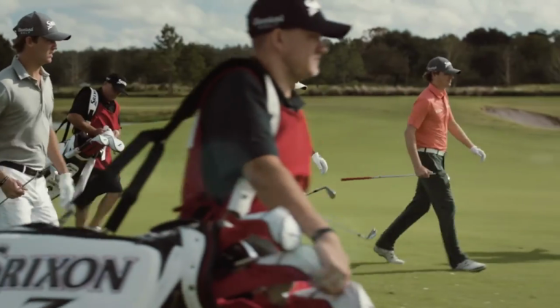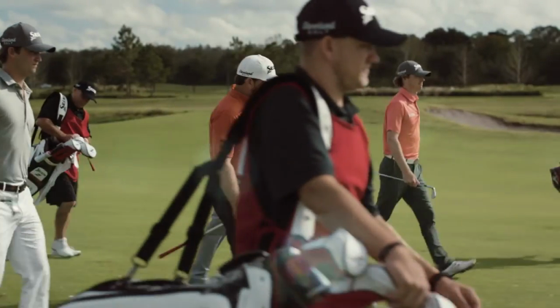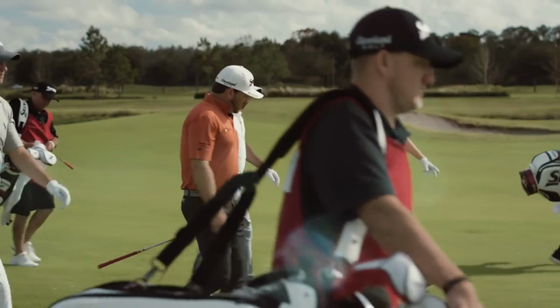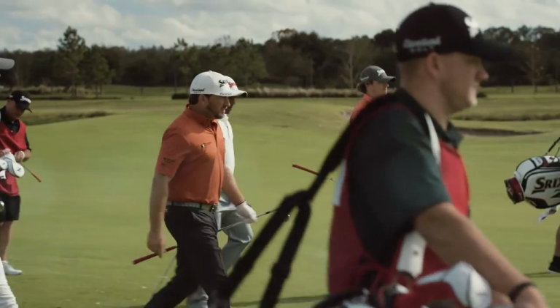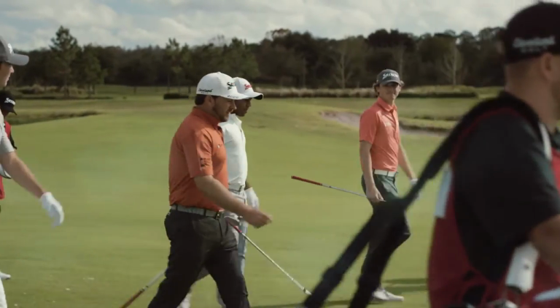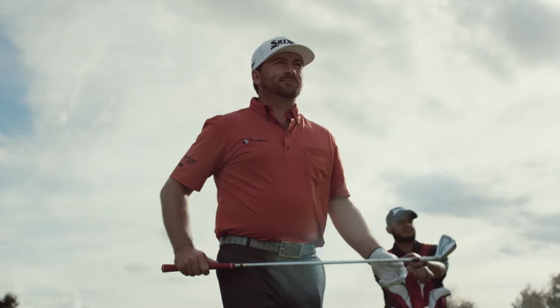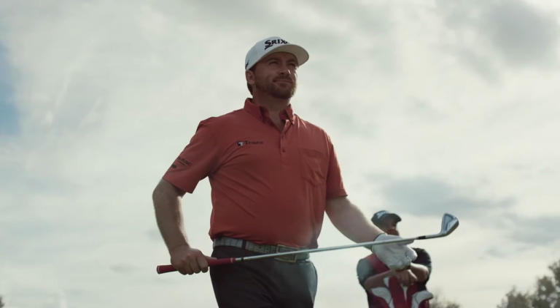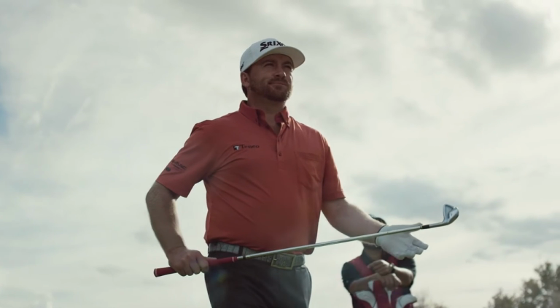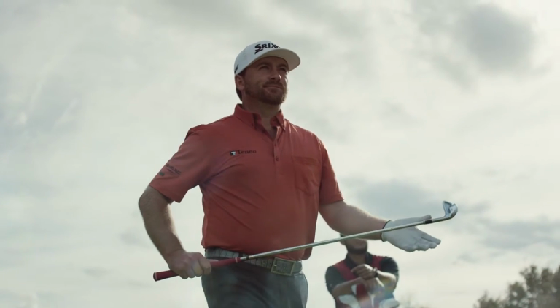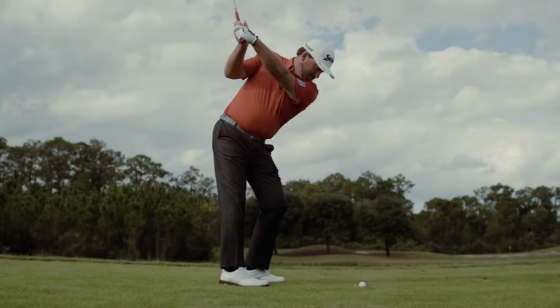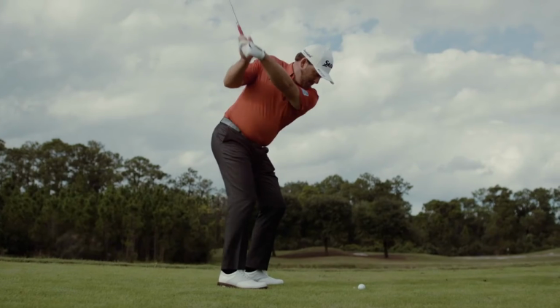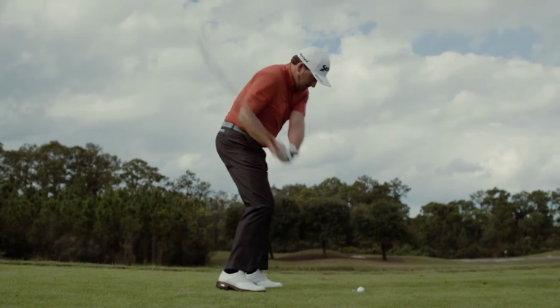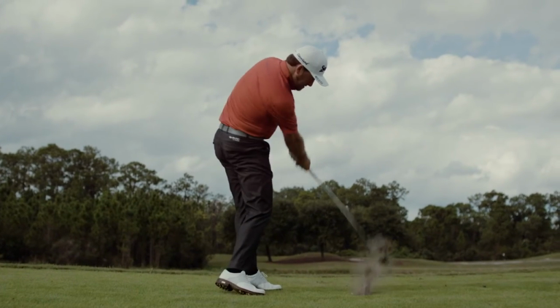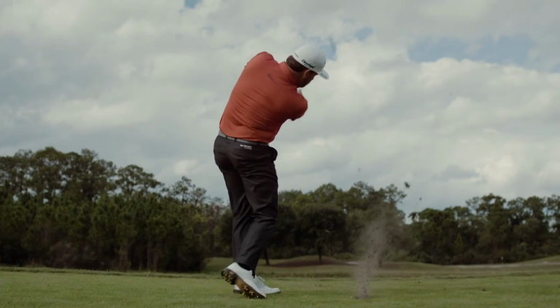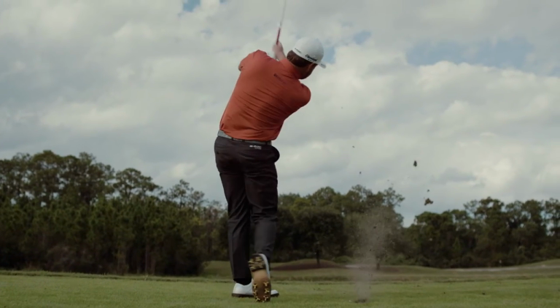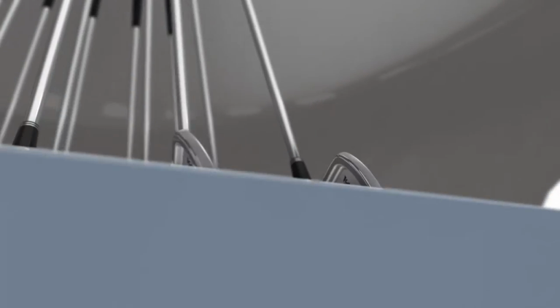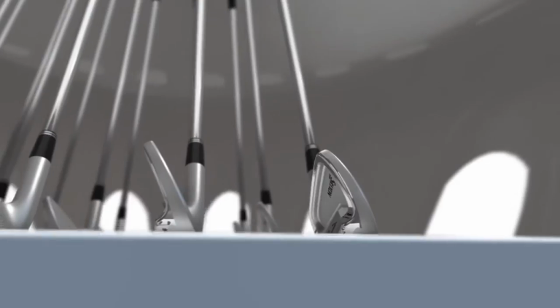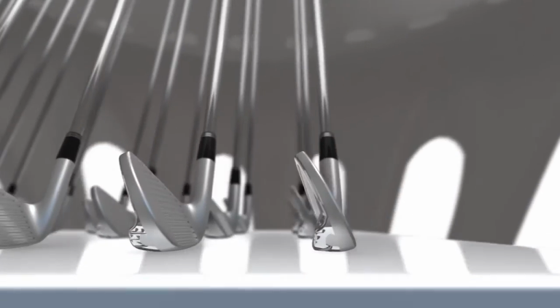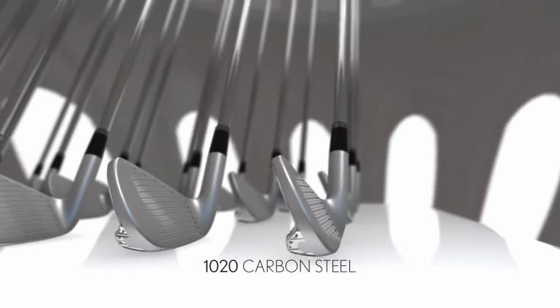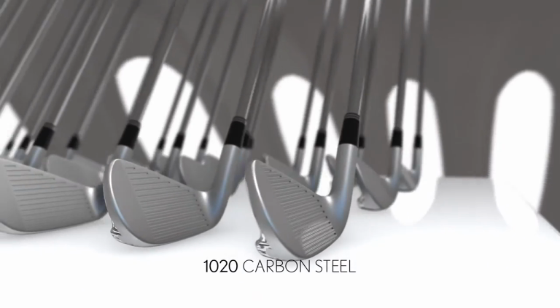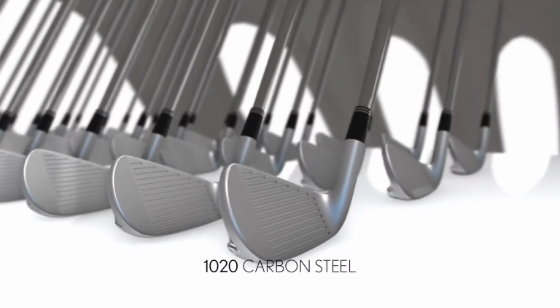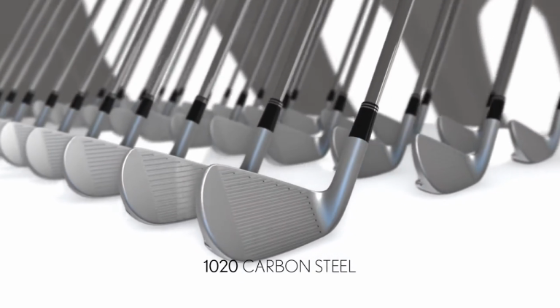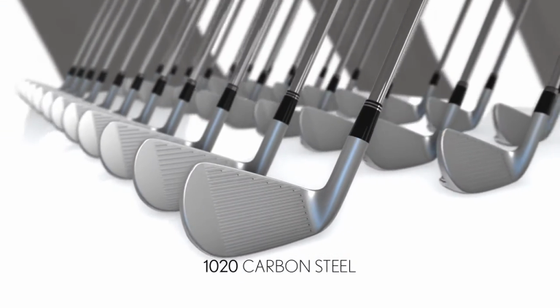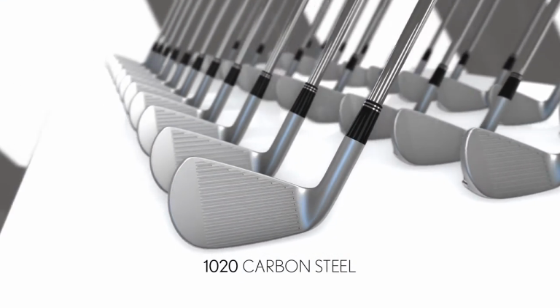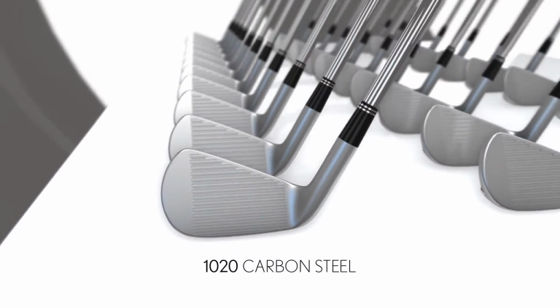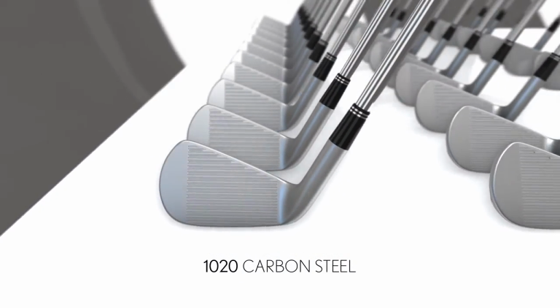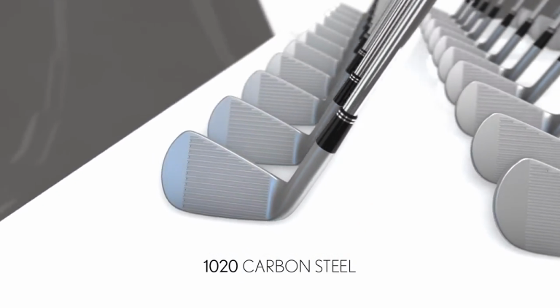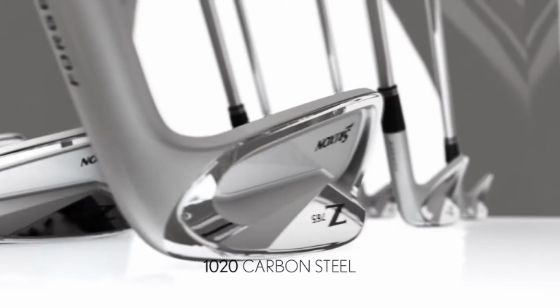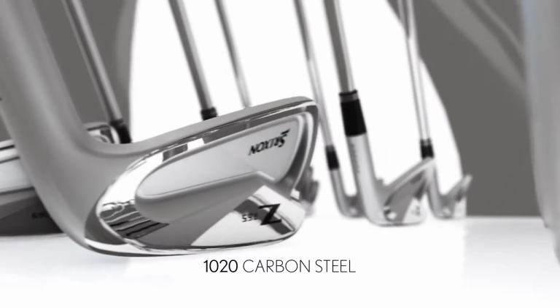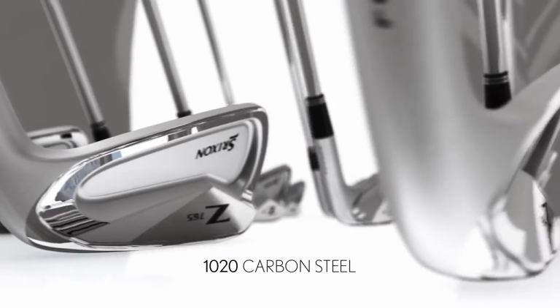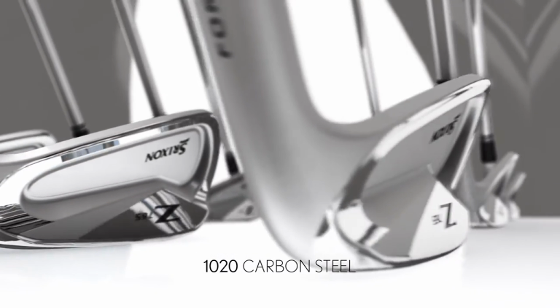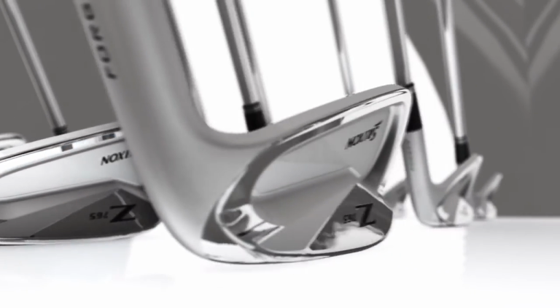Building on their tour legacy, new Srixon Z-series irons take performance to an even higher level. Every Z-series iron is forged from soft, mild 10-20 carbon steel for a premium feel that doesn't compromise distance.